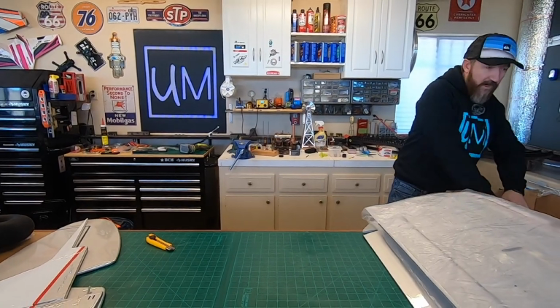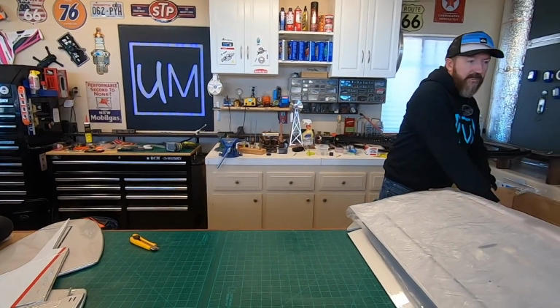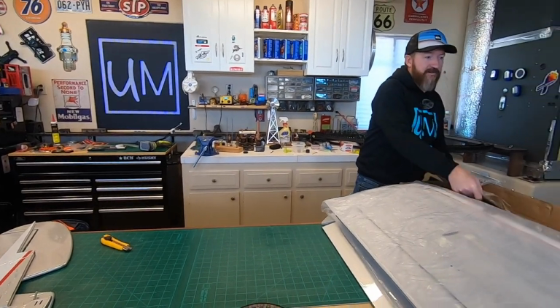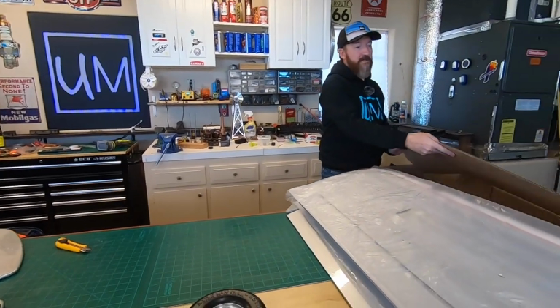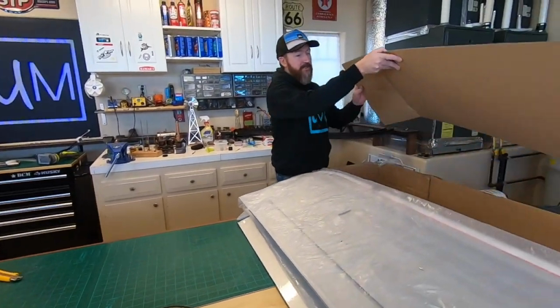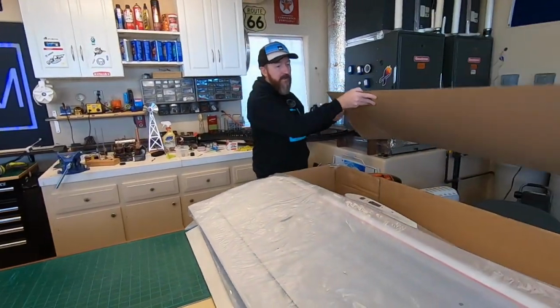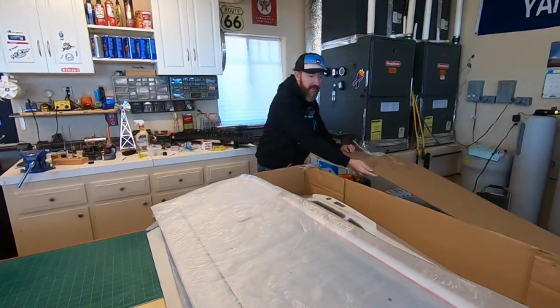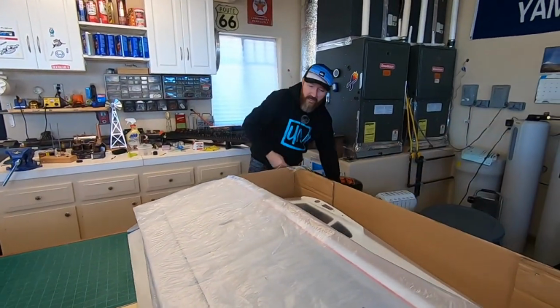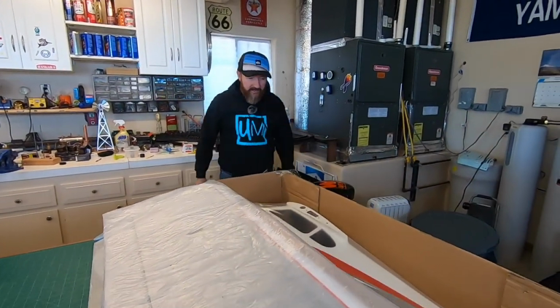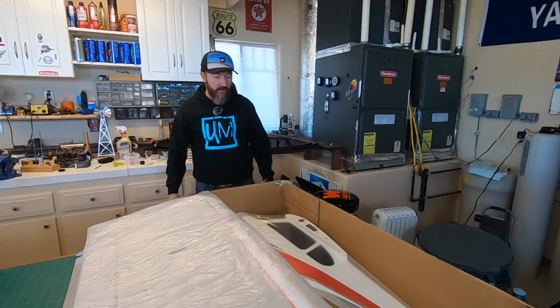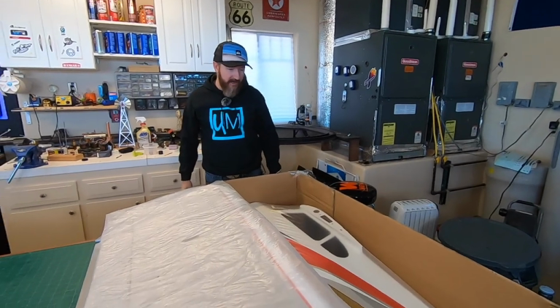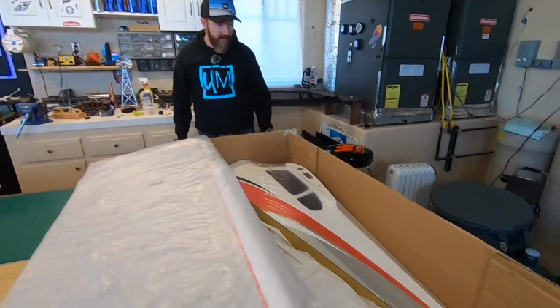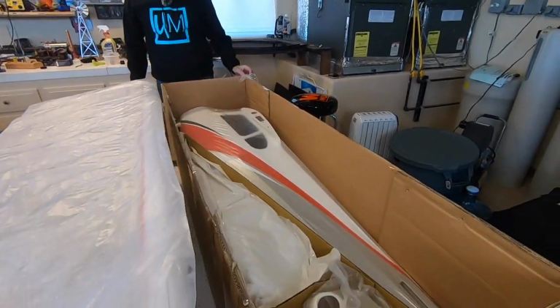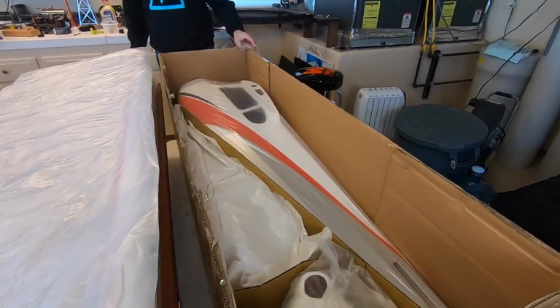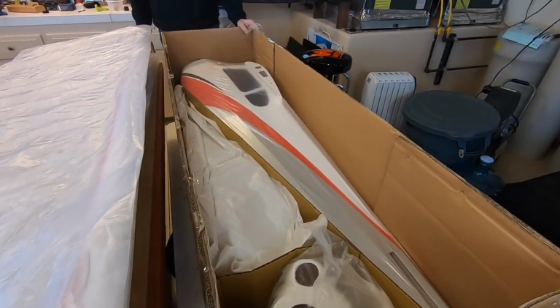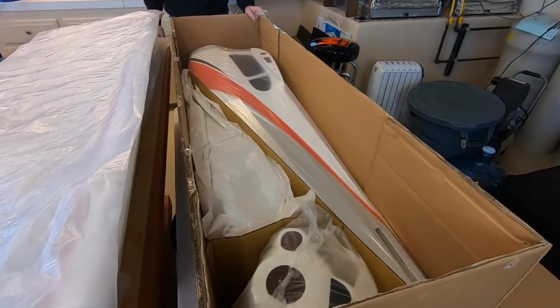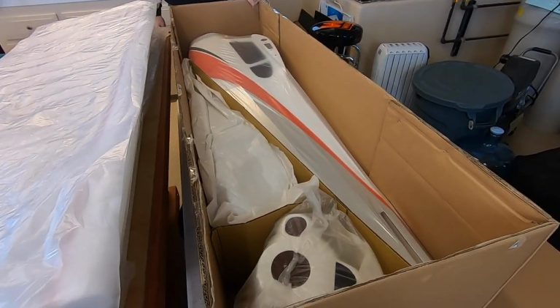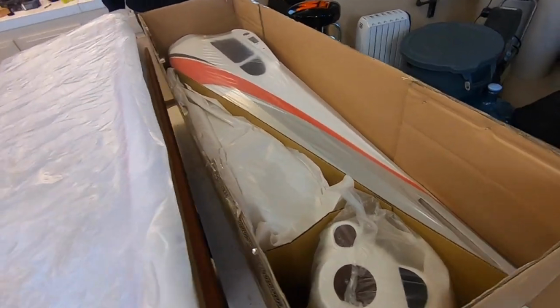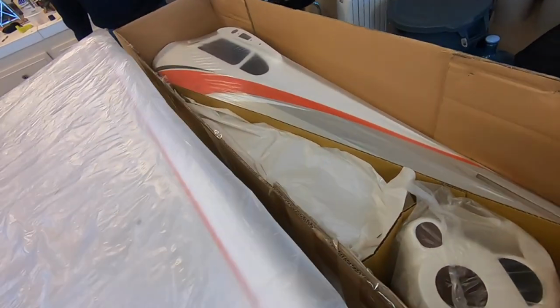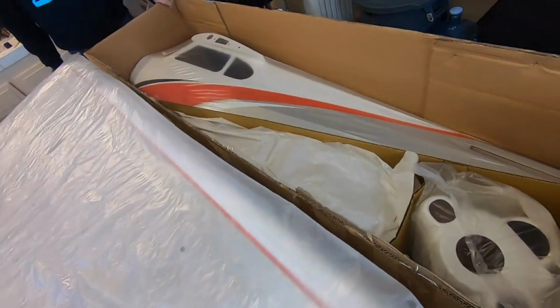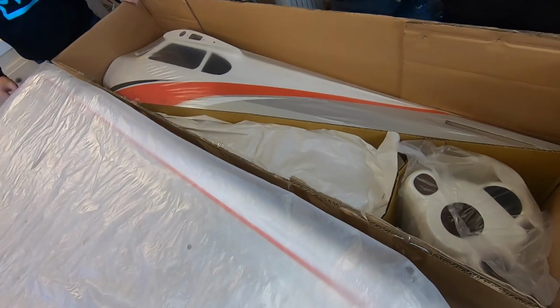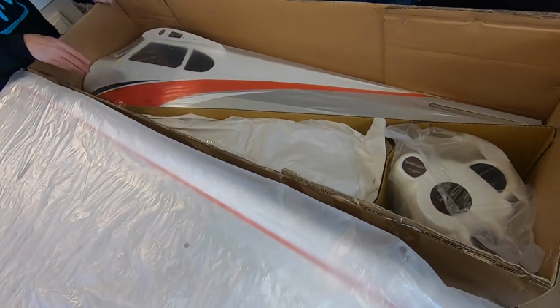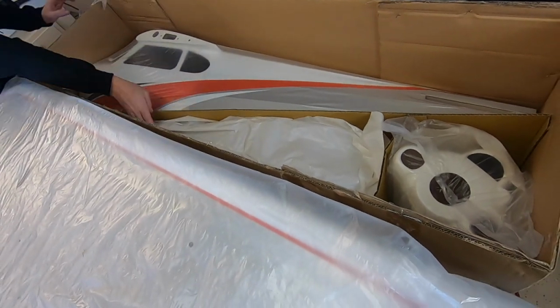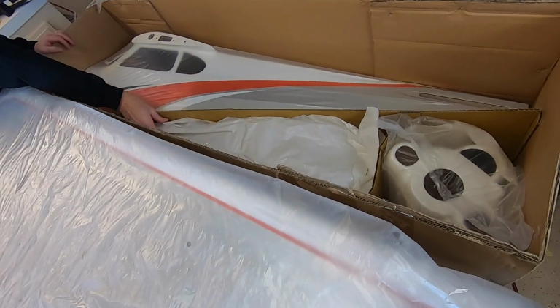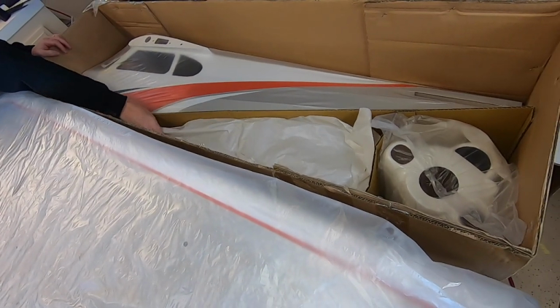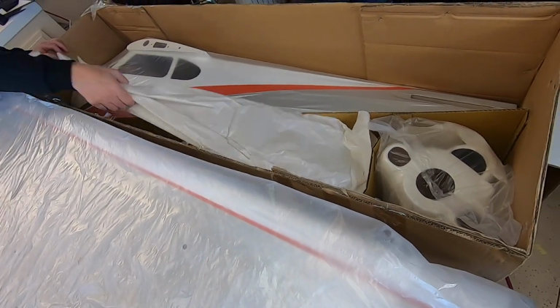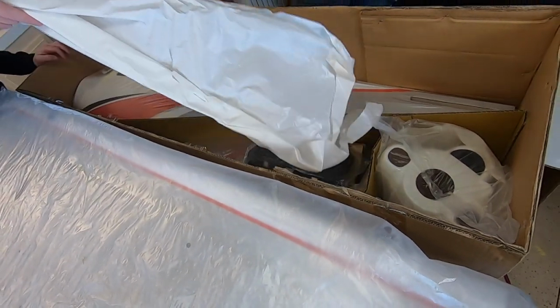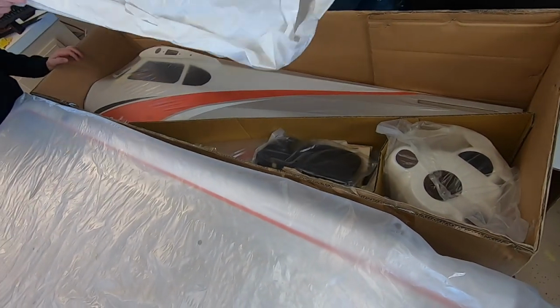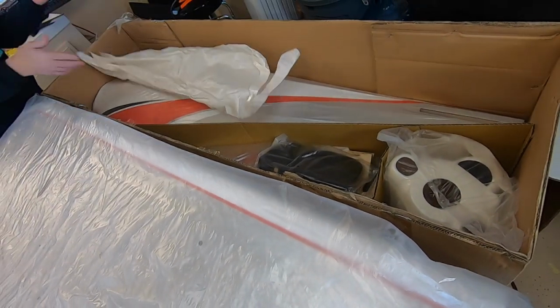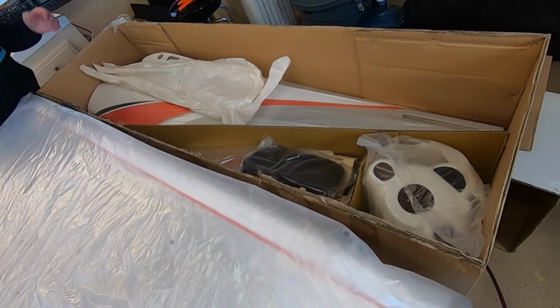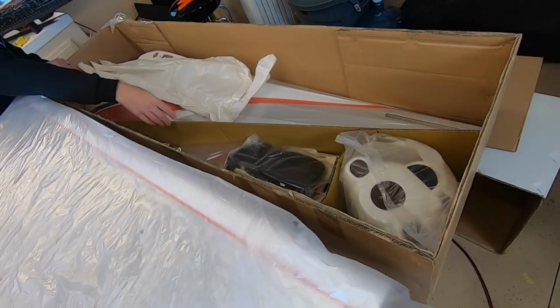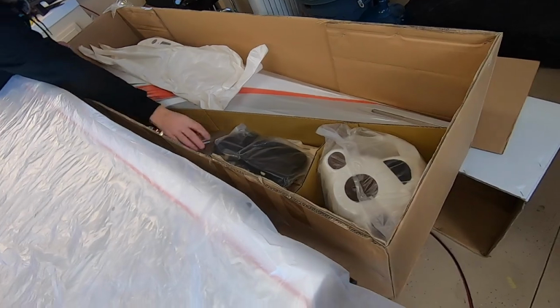Let's take off this first layer of separation here. This plane is awesome - oh my God, look at this stuff. Look at that fuselage. Holy moly.